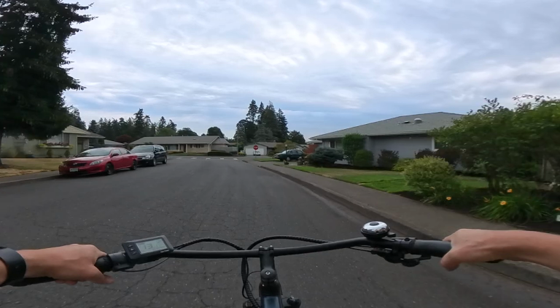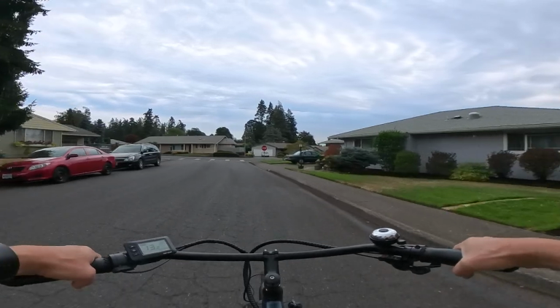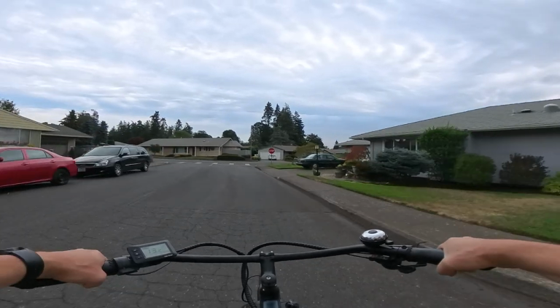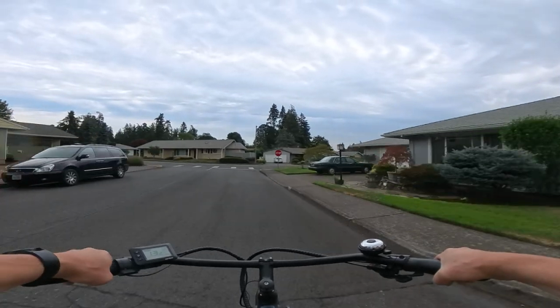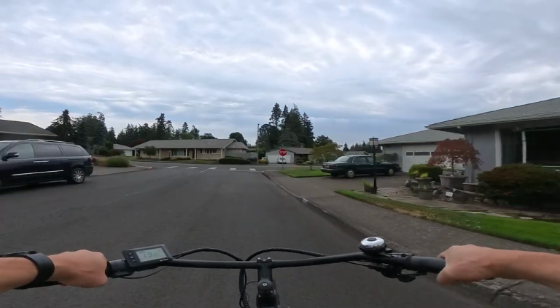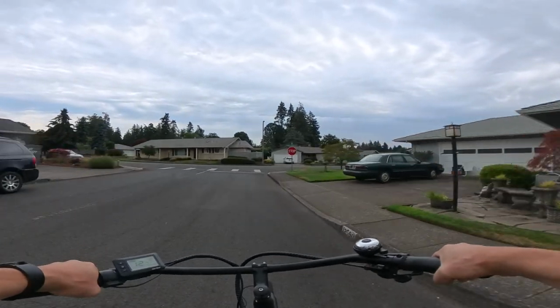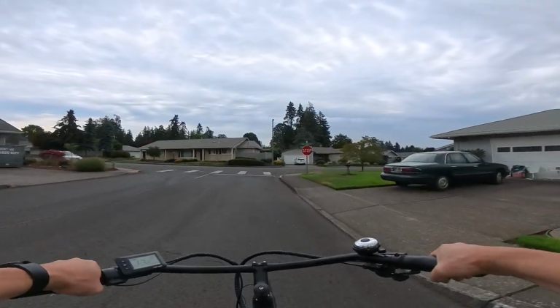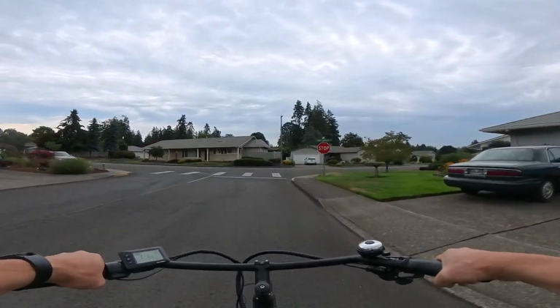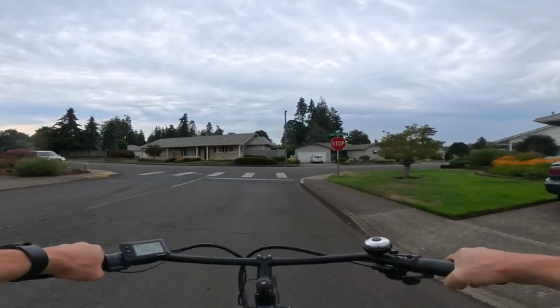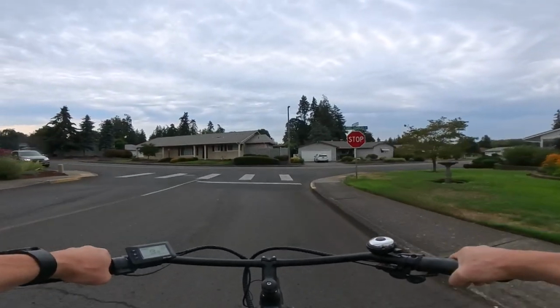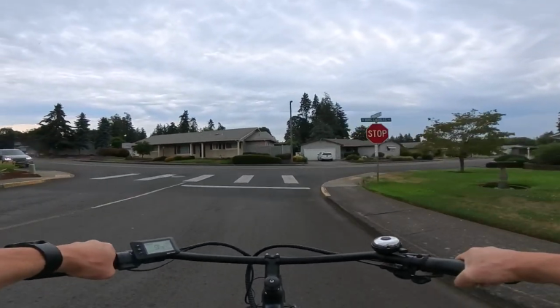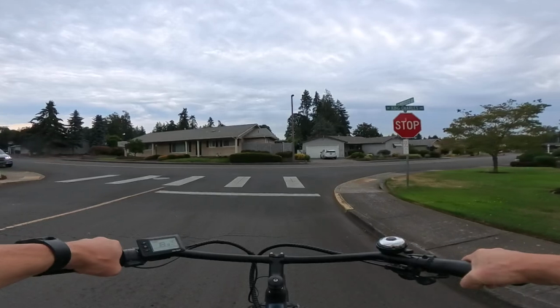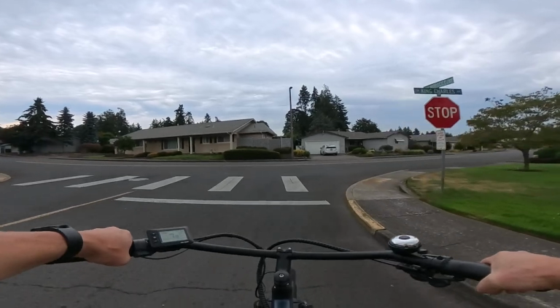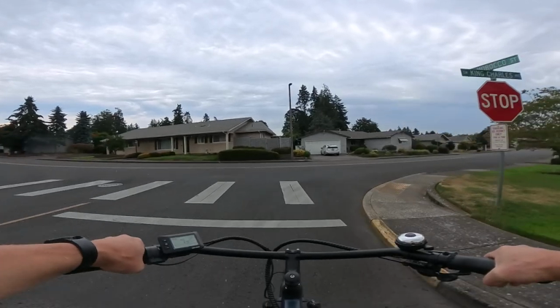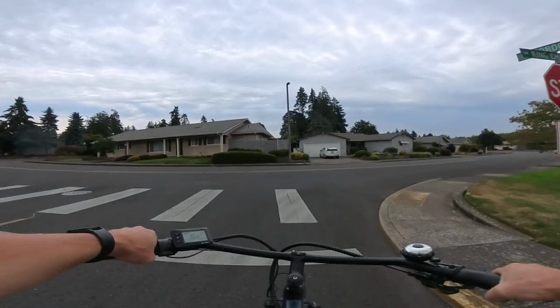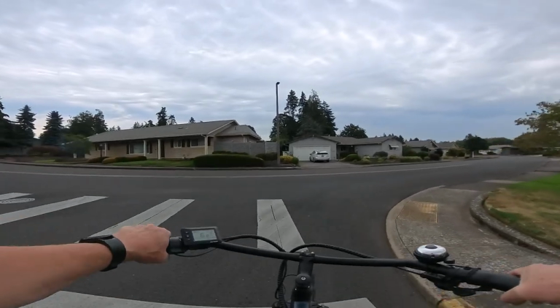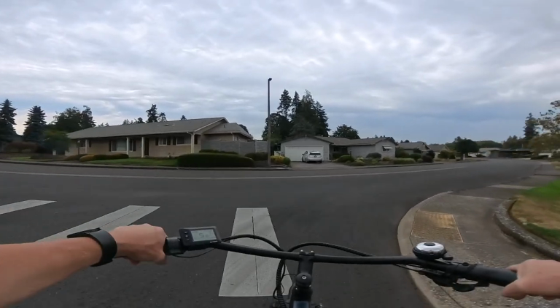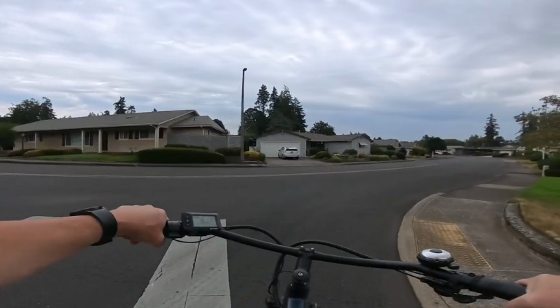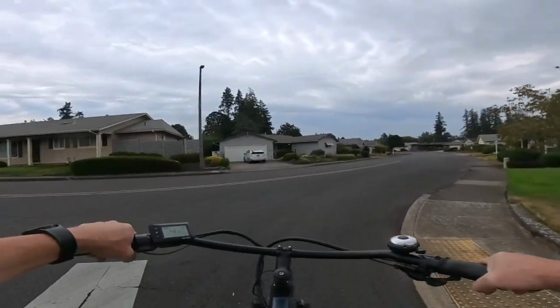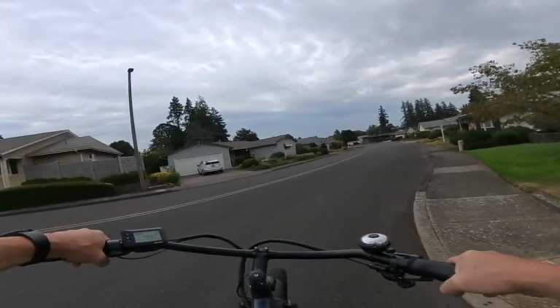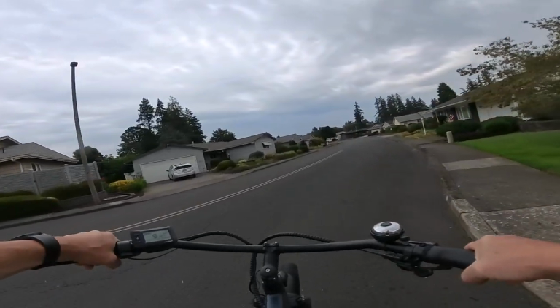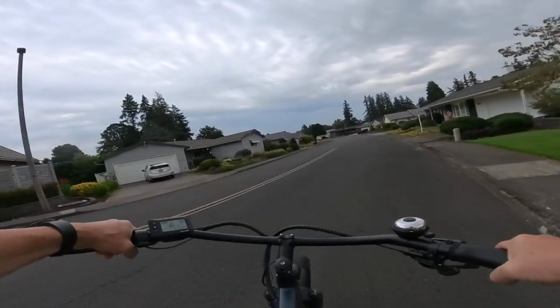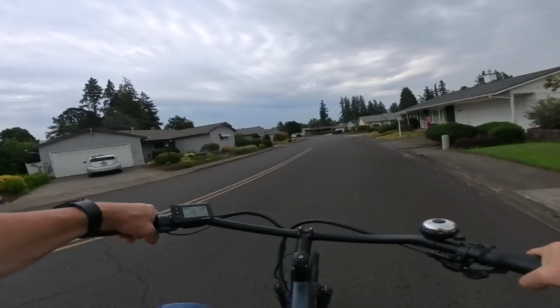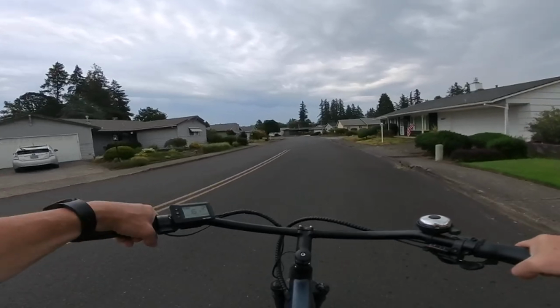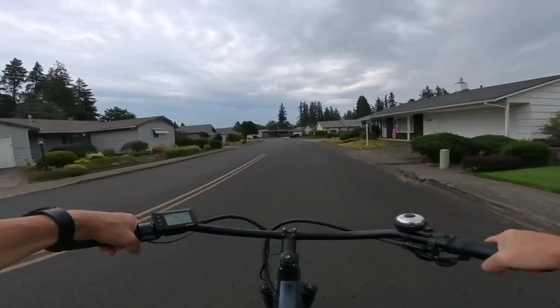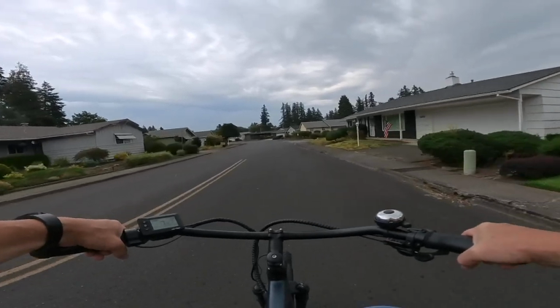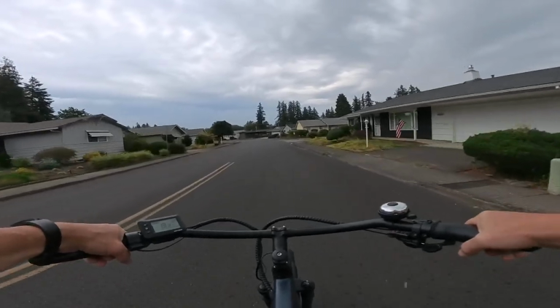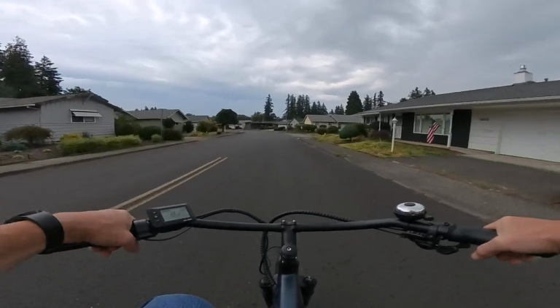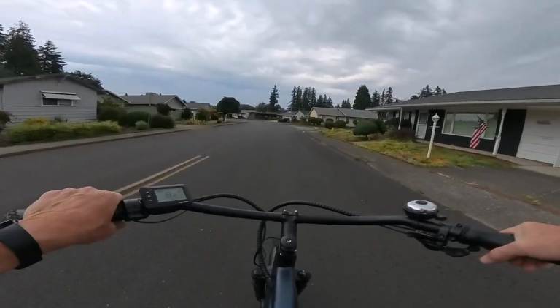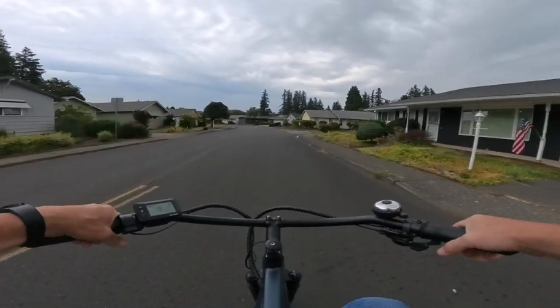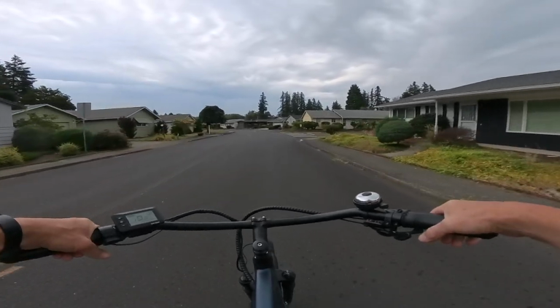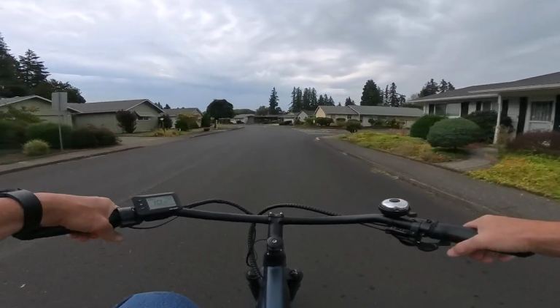It gives you that little boost from a start, because it's a little hard to get going with pedaling alone. Here comes the rain — I haven't ridden in the rain in a while and I'm not equipped for it. I just thought I'd do a quick video talking about class 1 bikes.